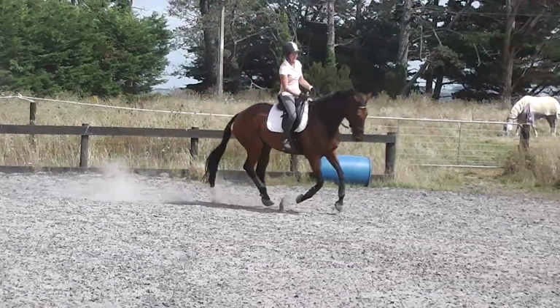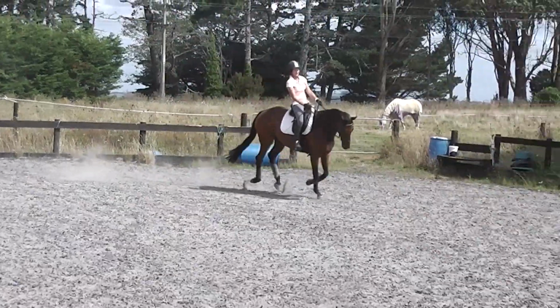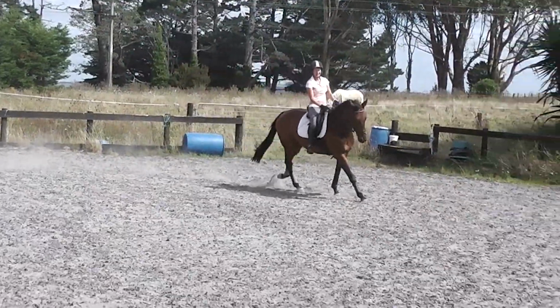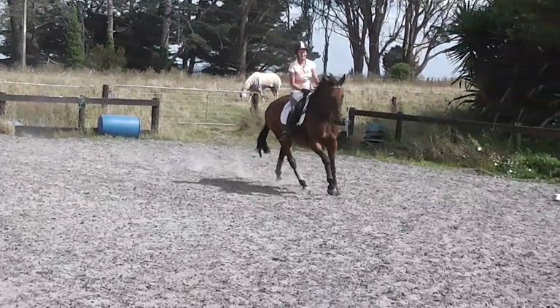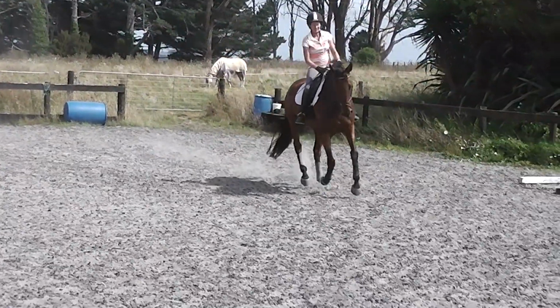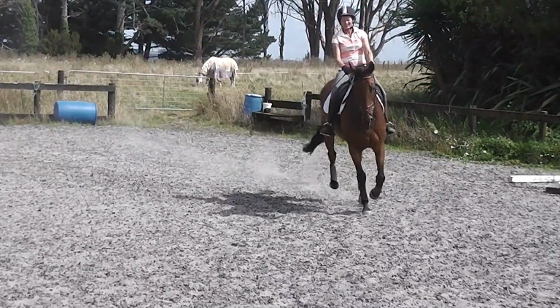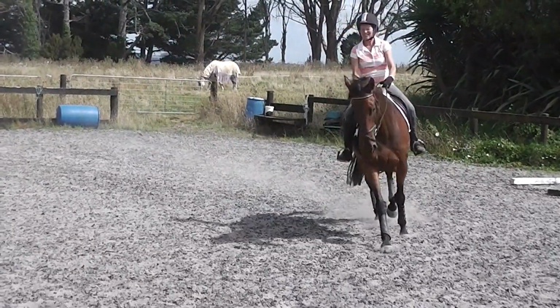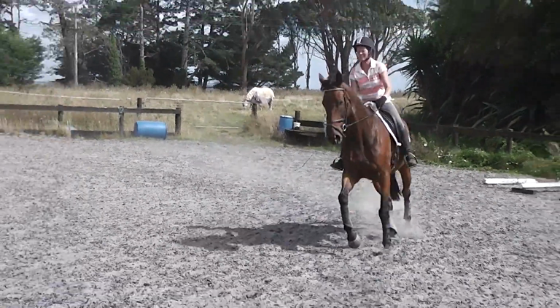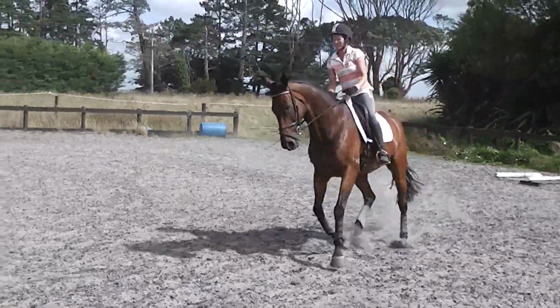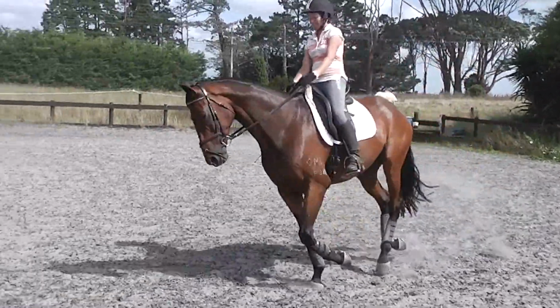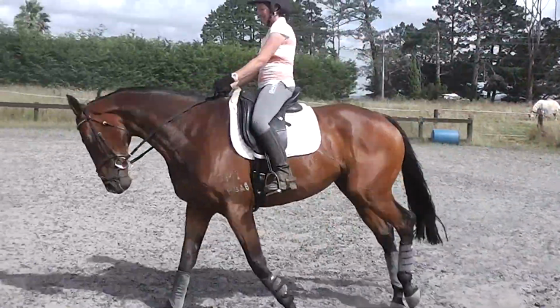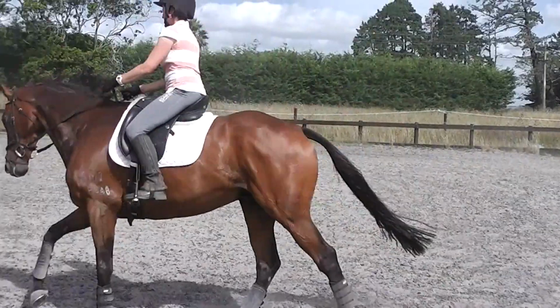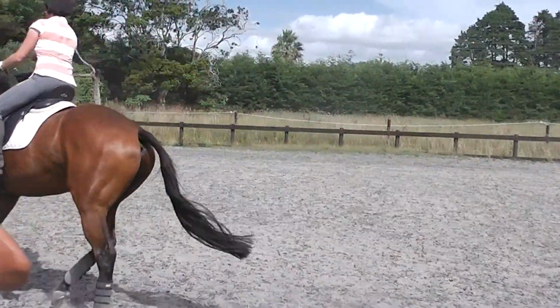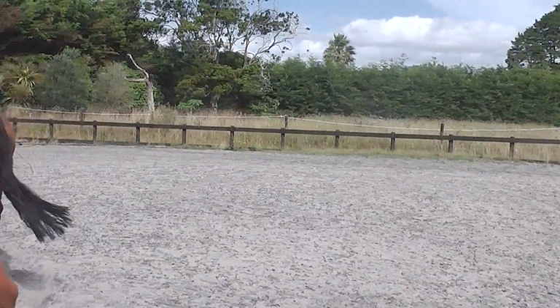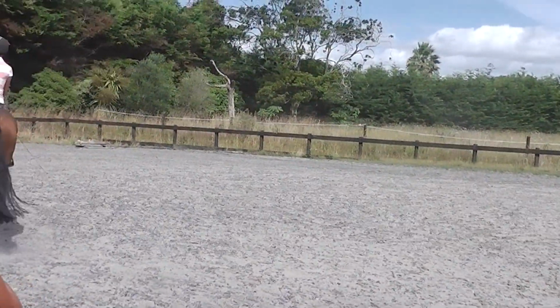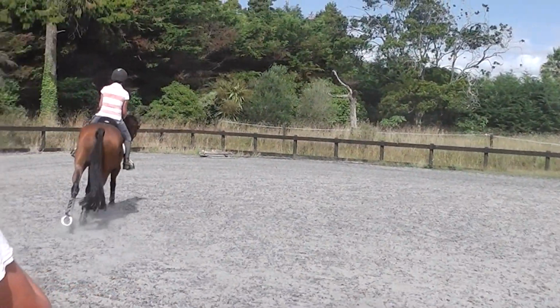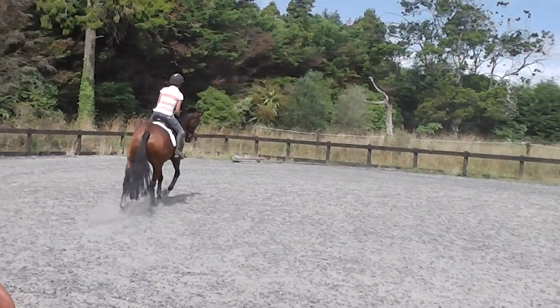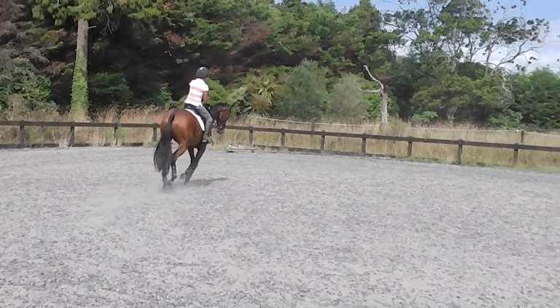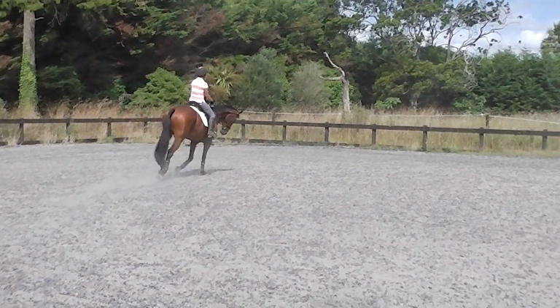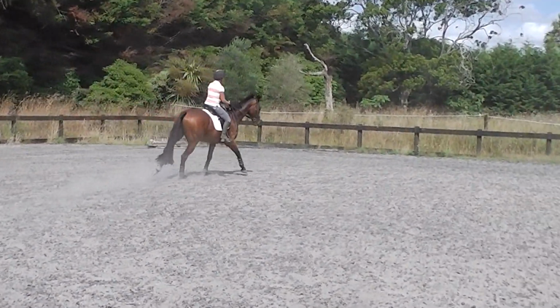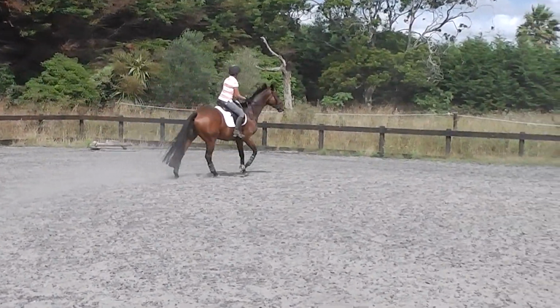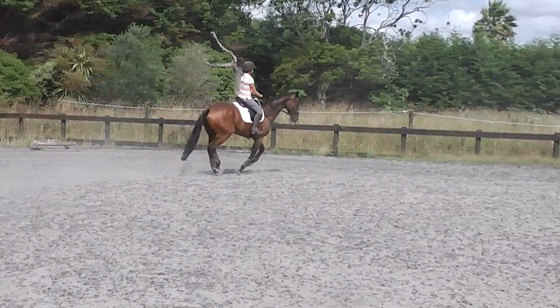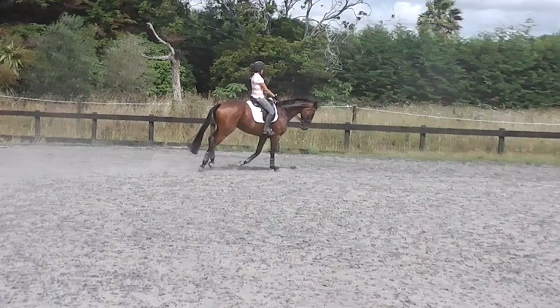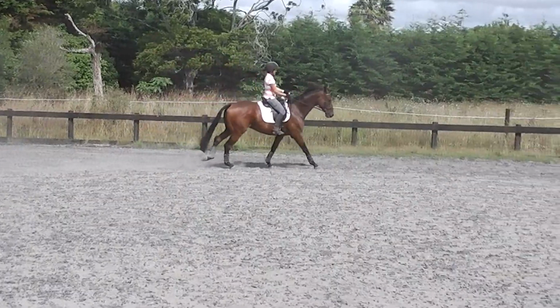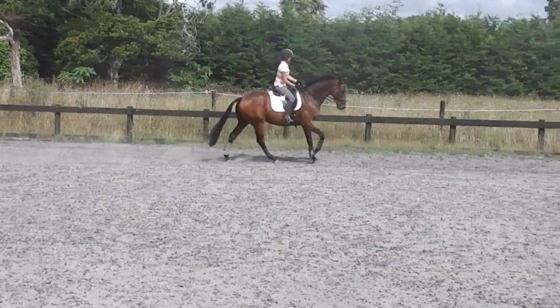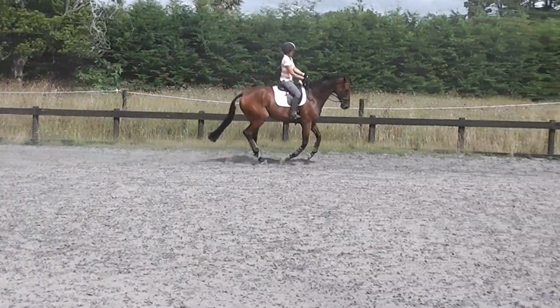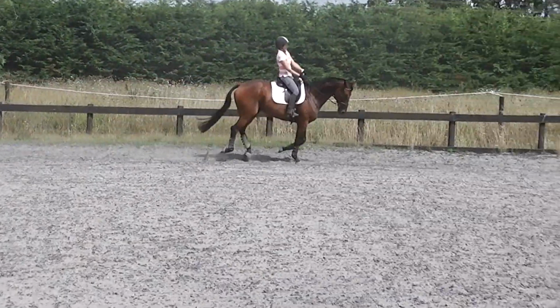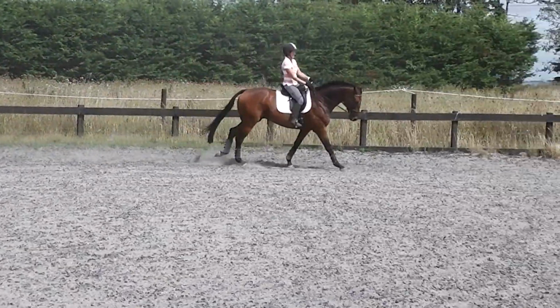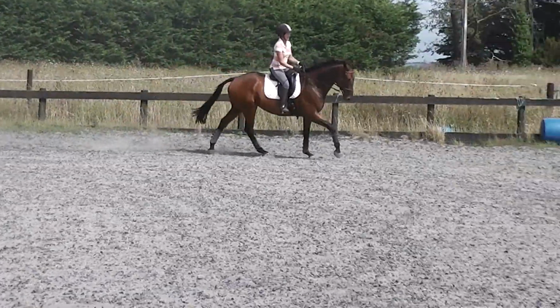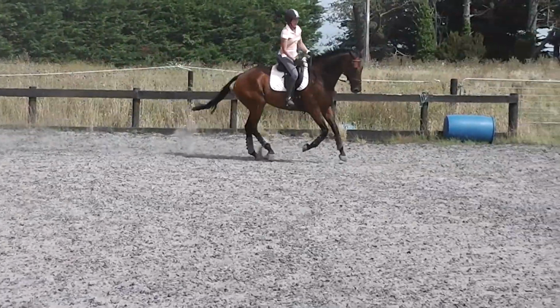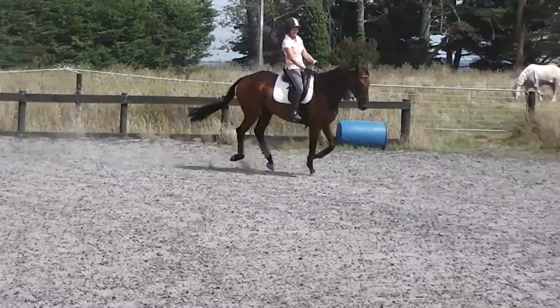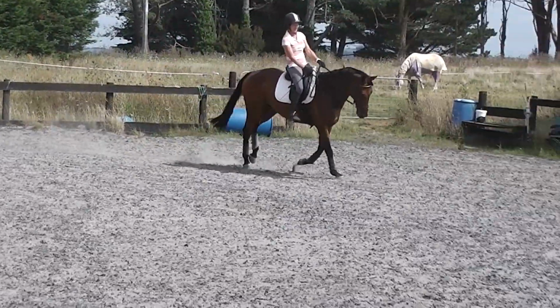That's it. Tweak it up towards his ears. Higher. That's it. And belly button up. Just ignore it there. That's it. Good job.